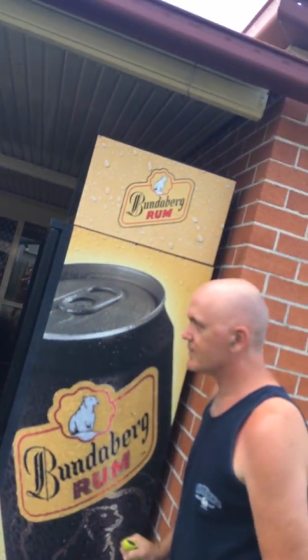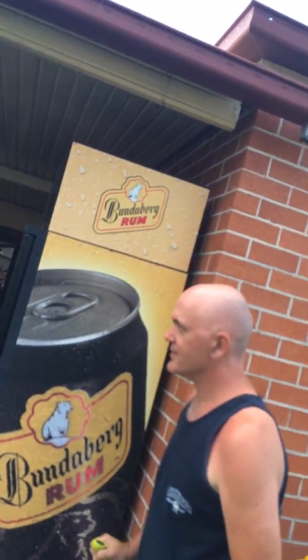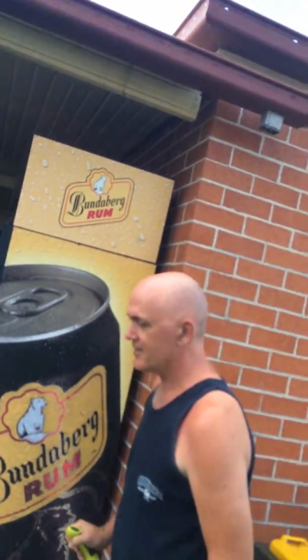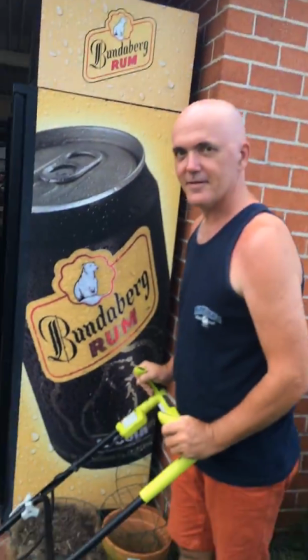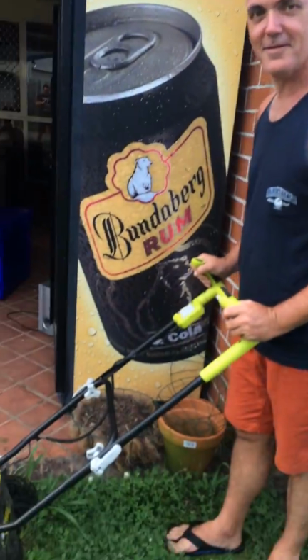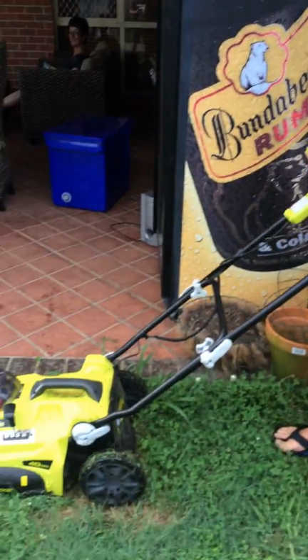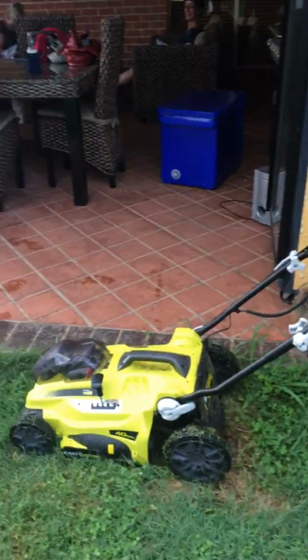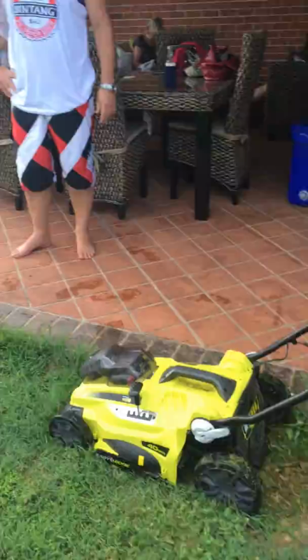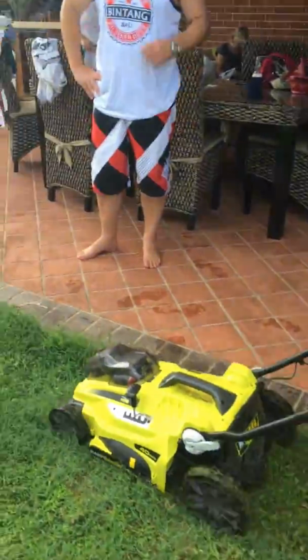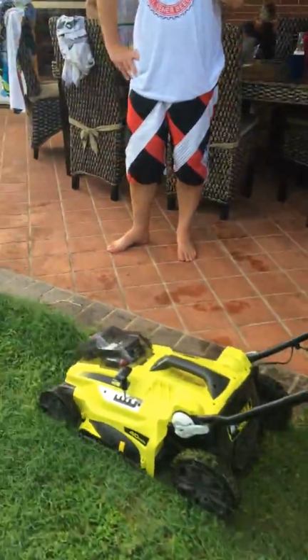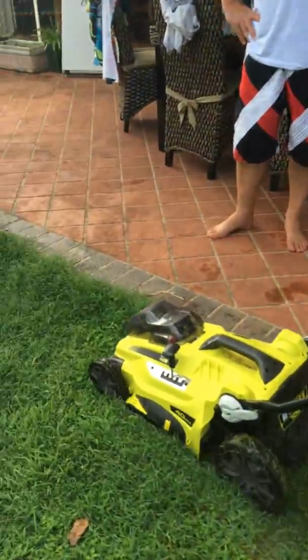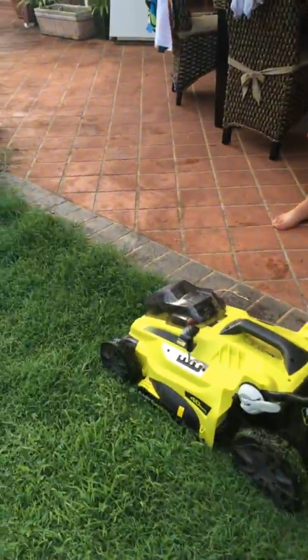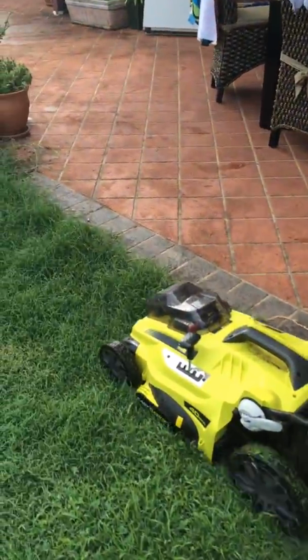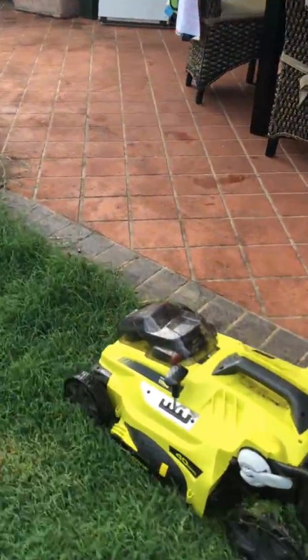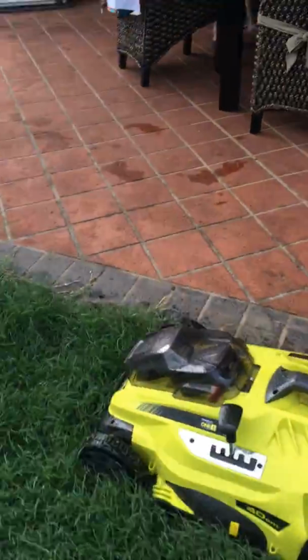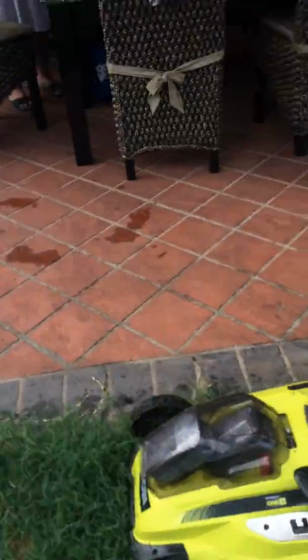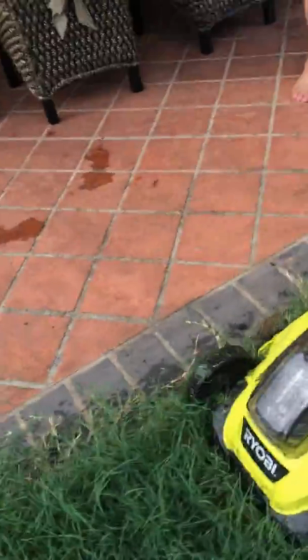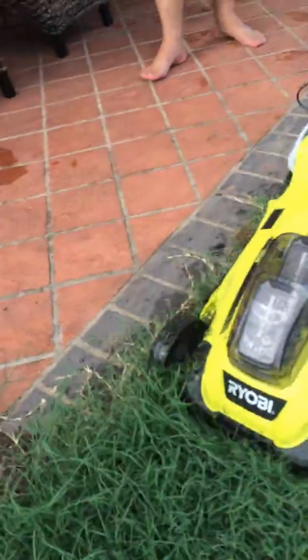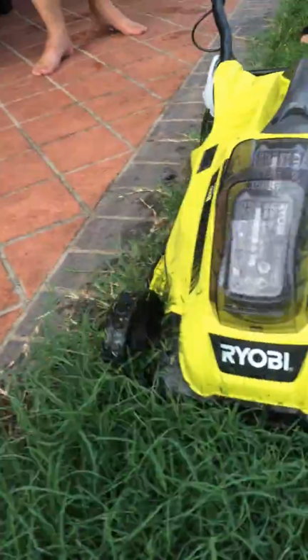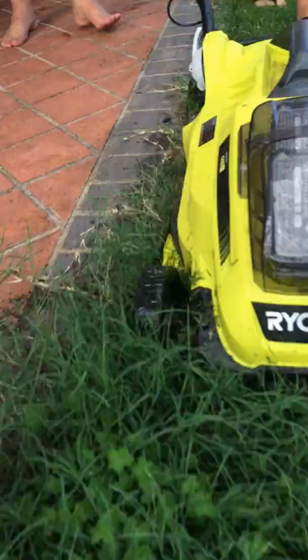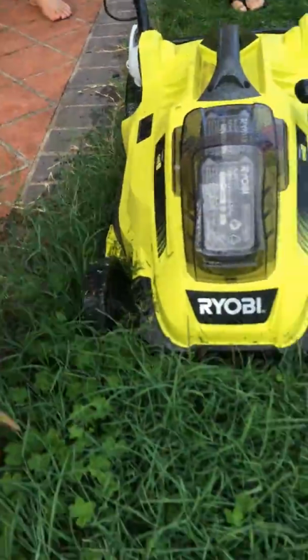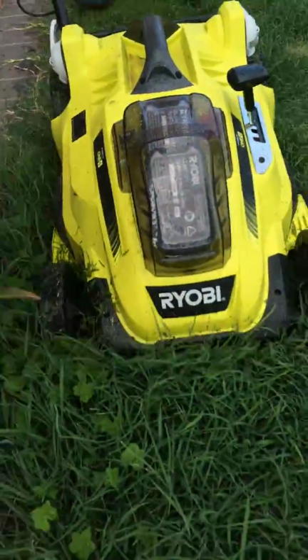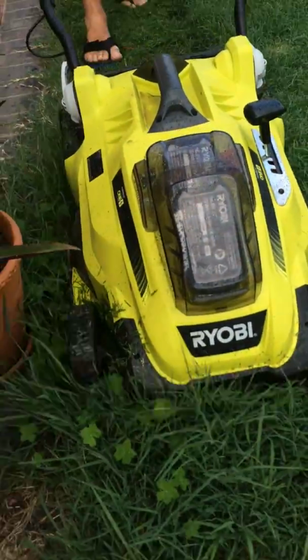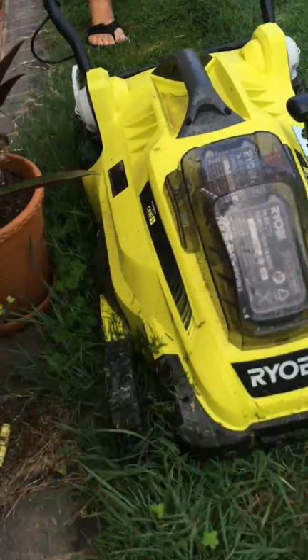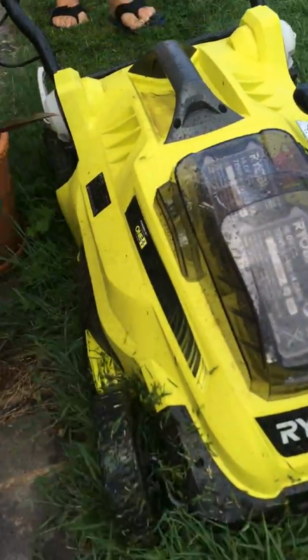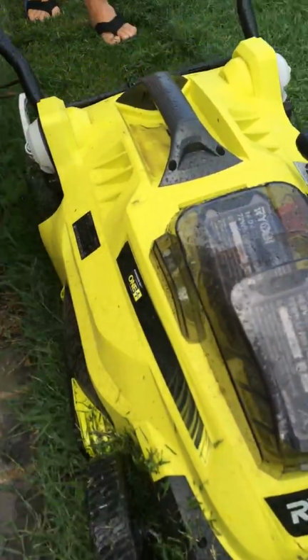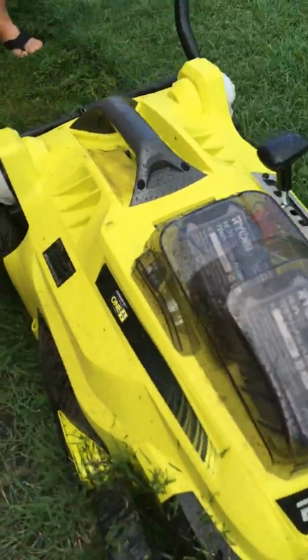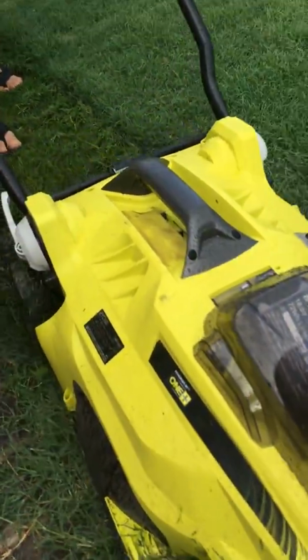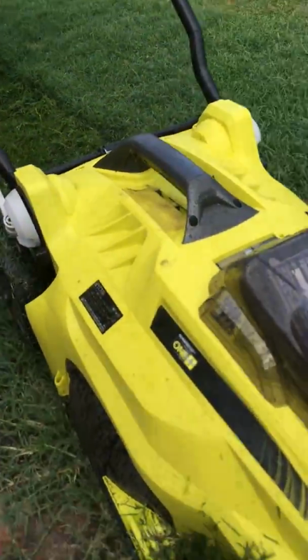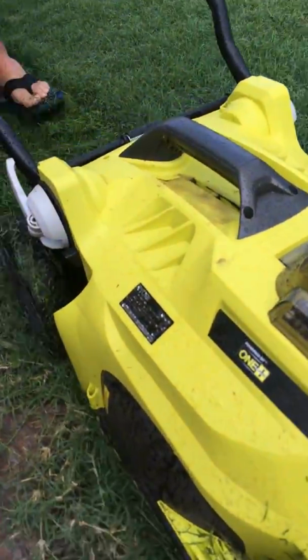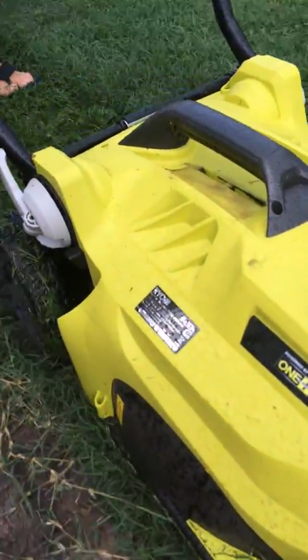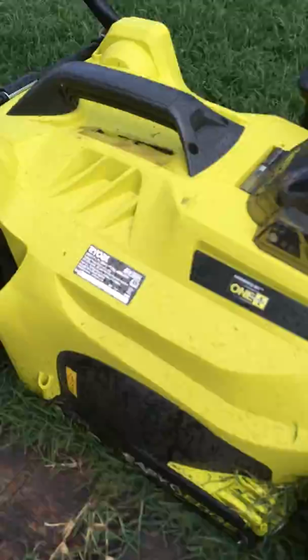Oh, this is a fantastic one. Got a little bit of vine. This is the real thing I've got here. Oh, I'm getting it. It's like butter. It's like butter.